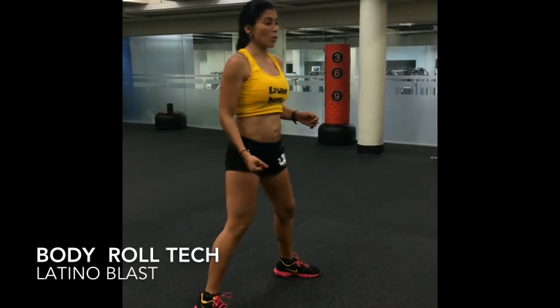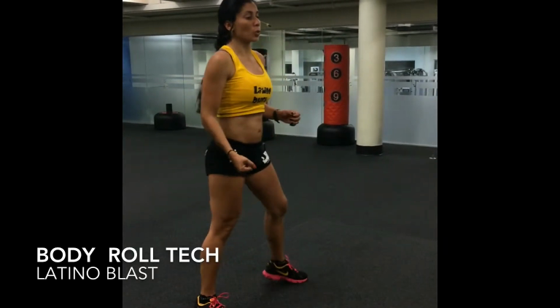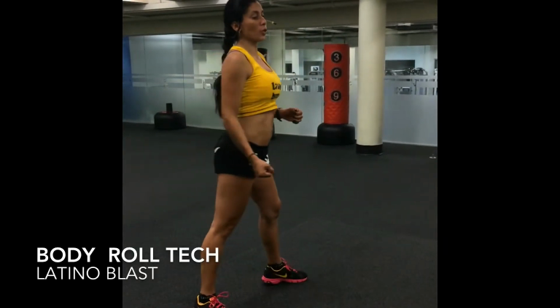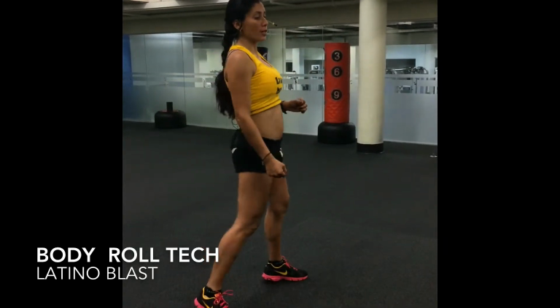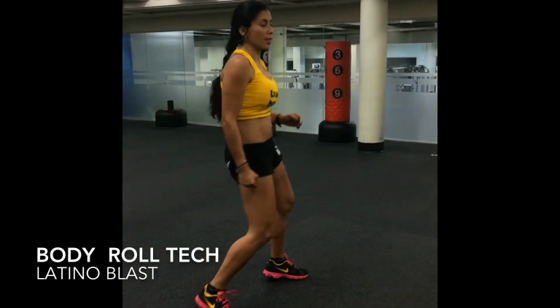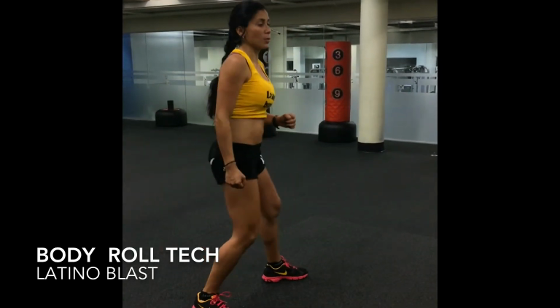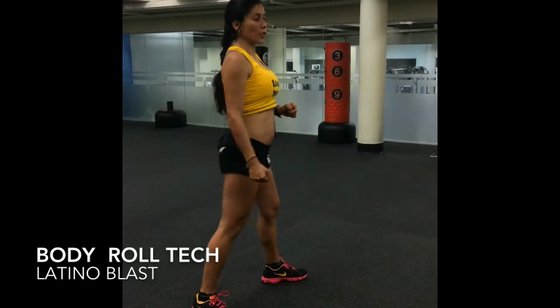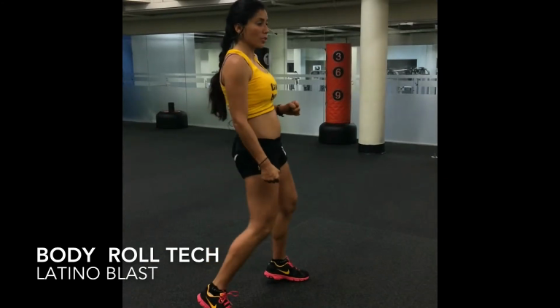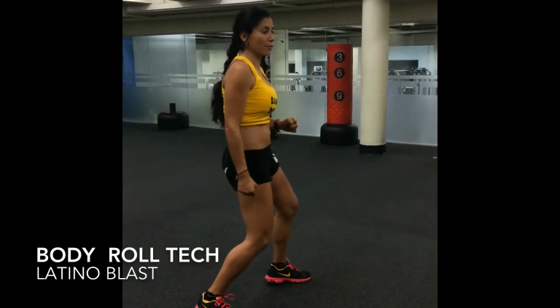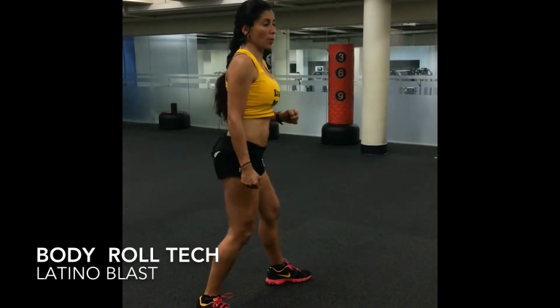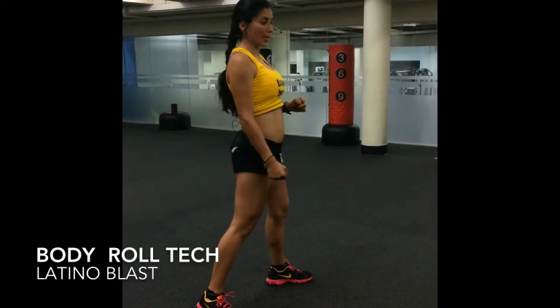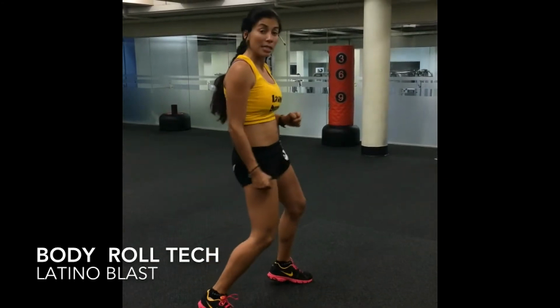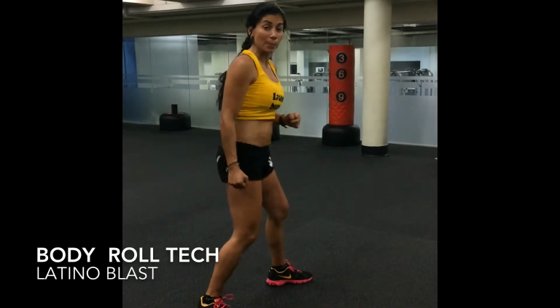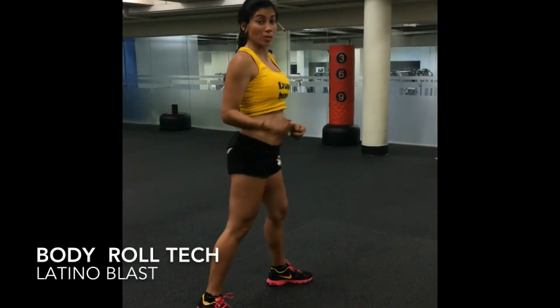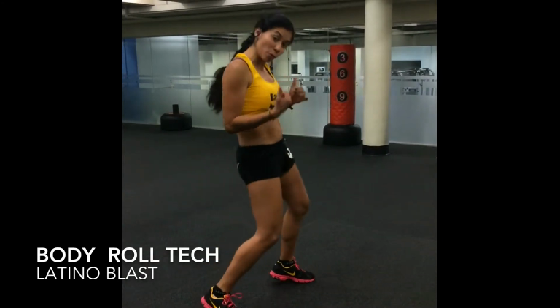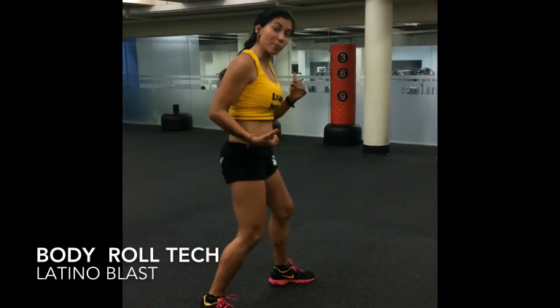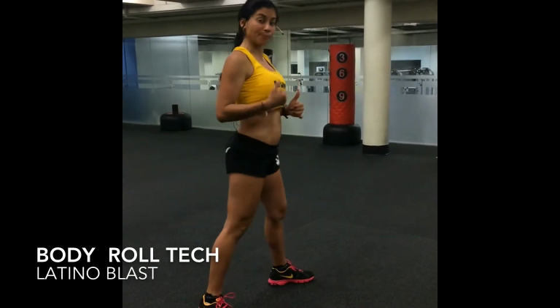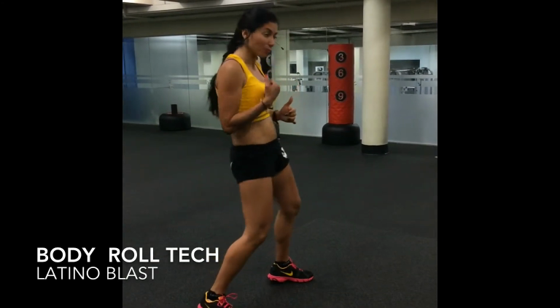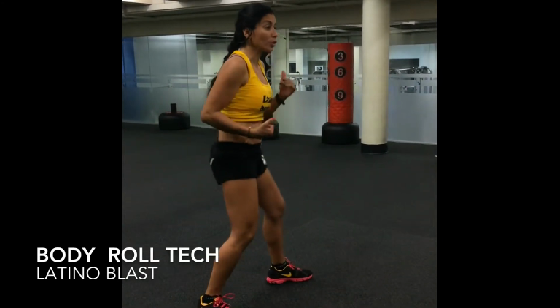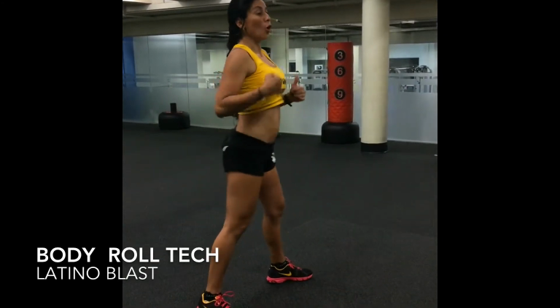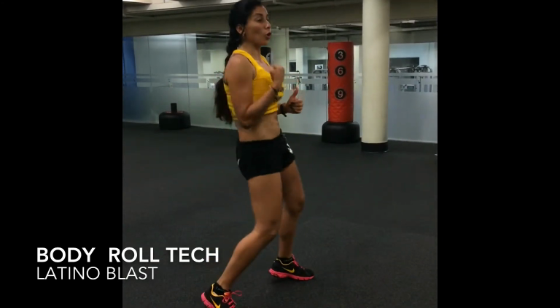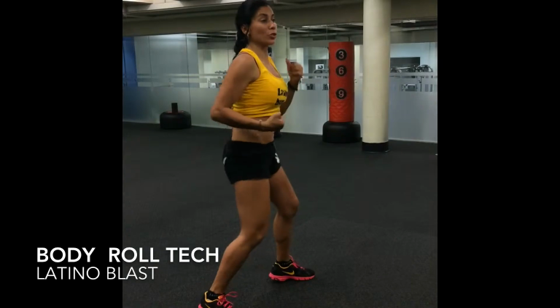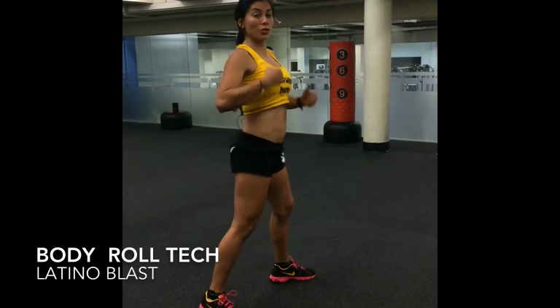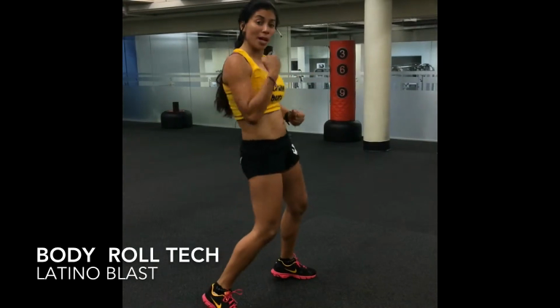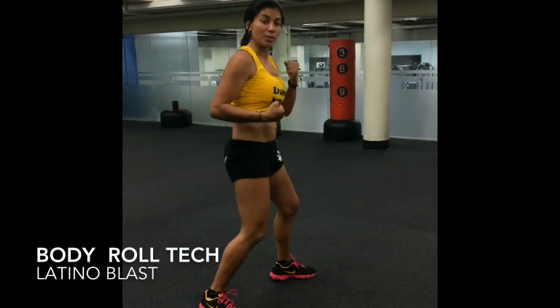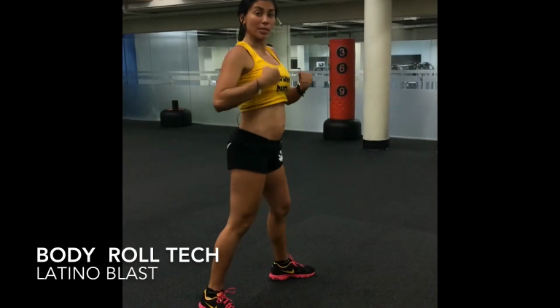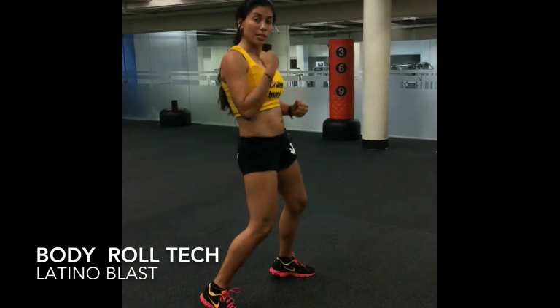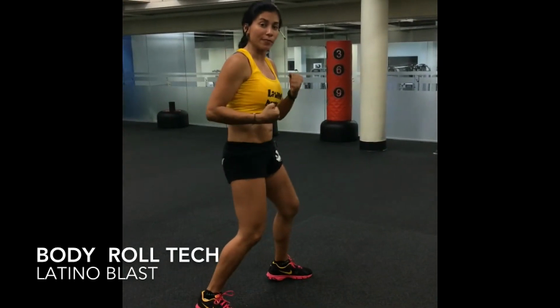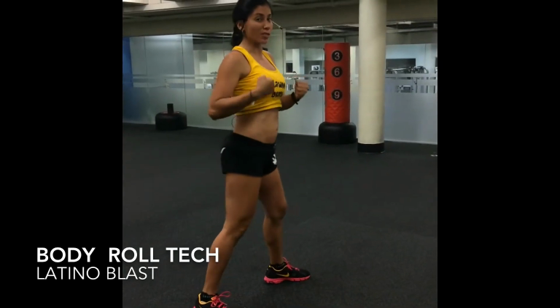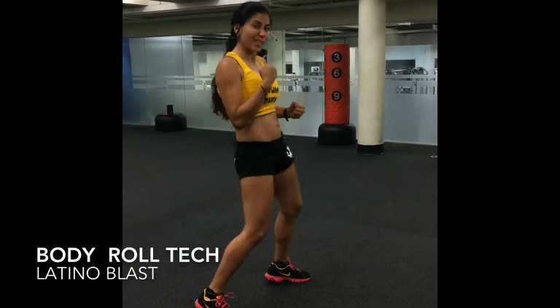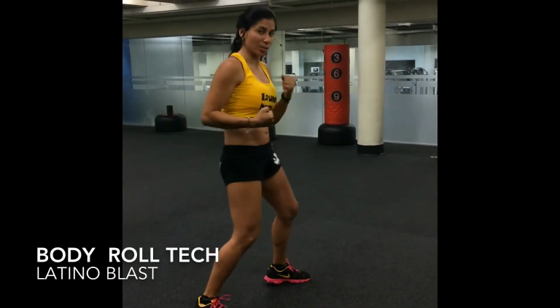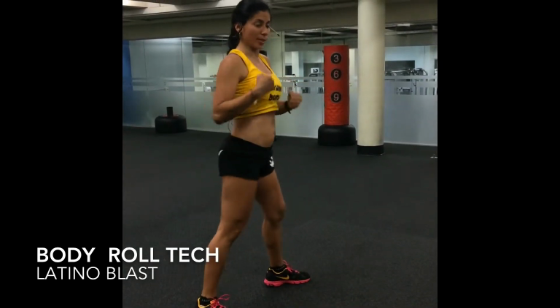We're going to start with your knees going front and back. Tippy toes — come on, do it with me. Always use your arms, because if not, it's going to be harder to do it.